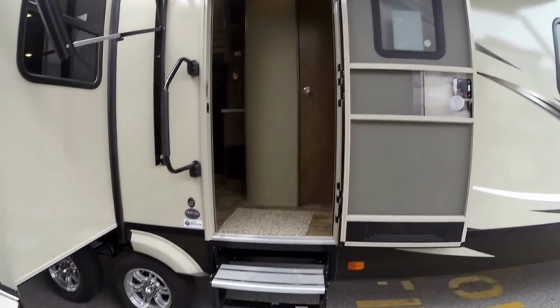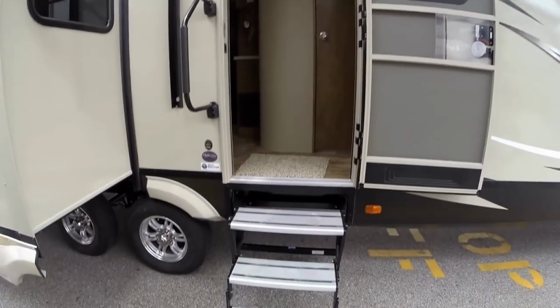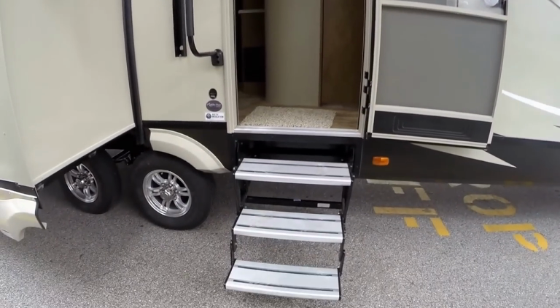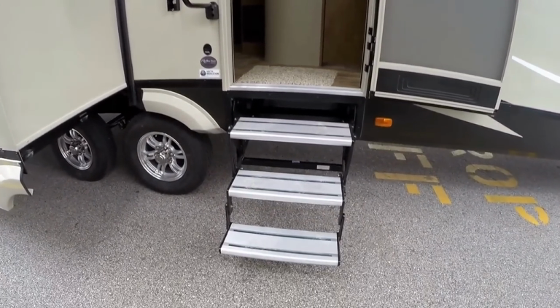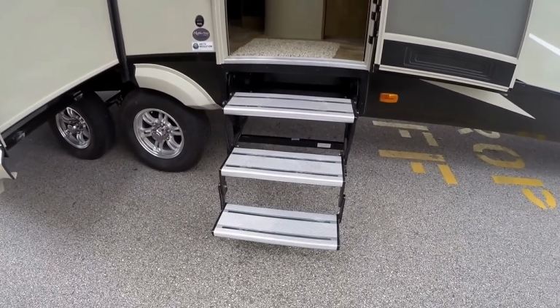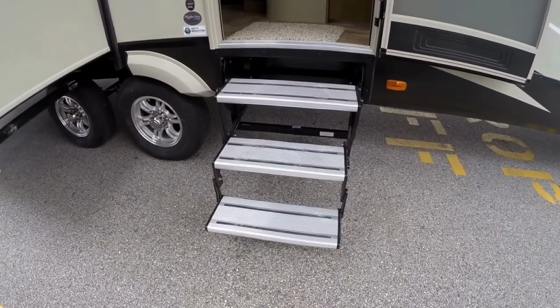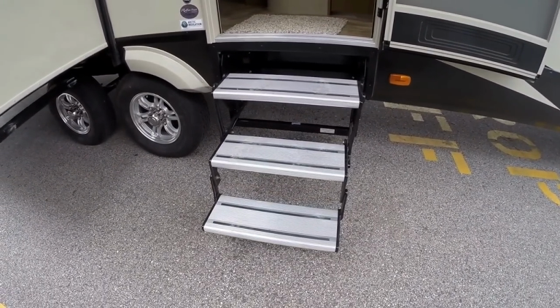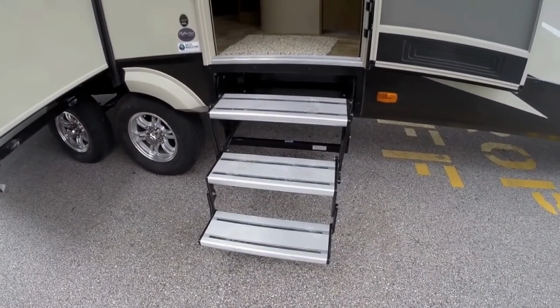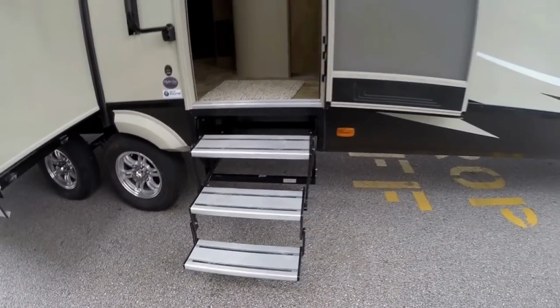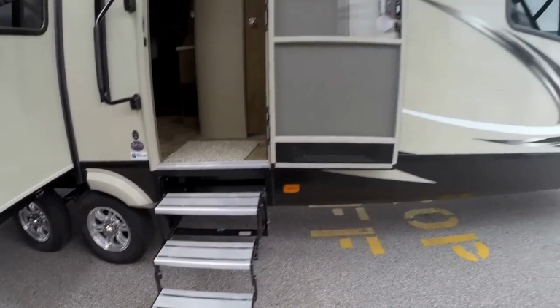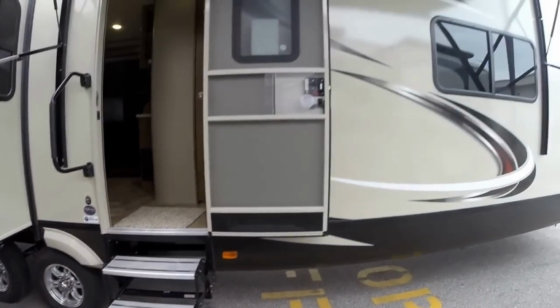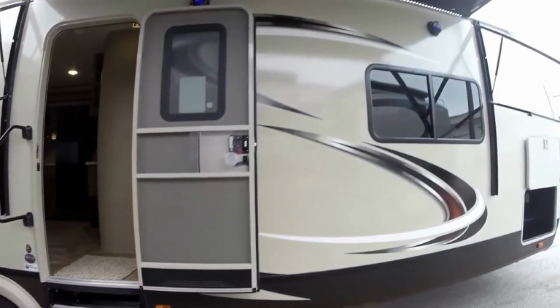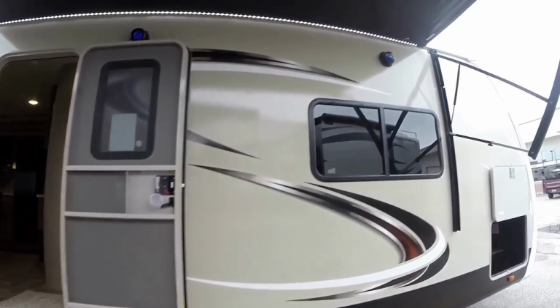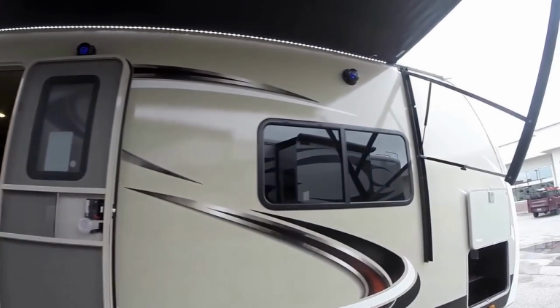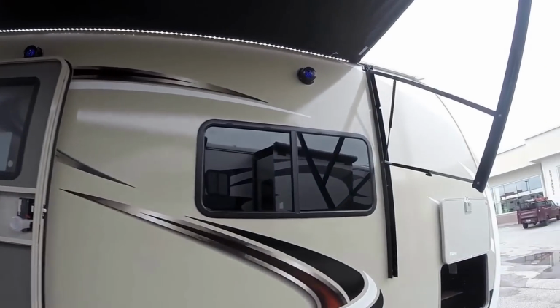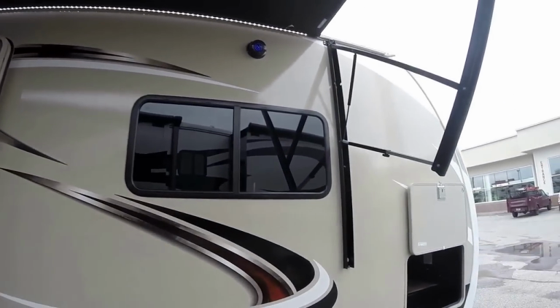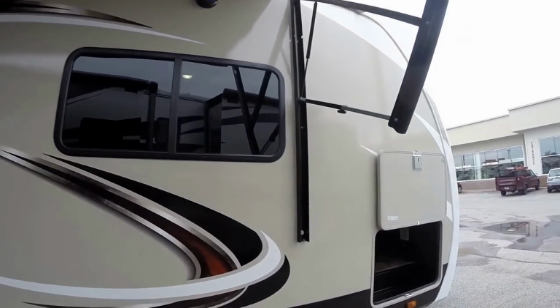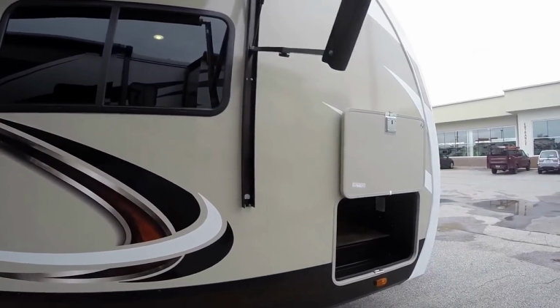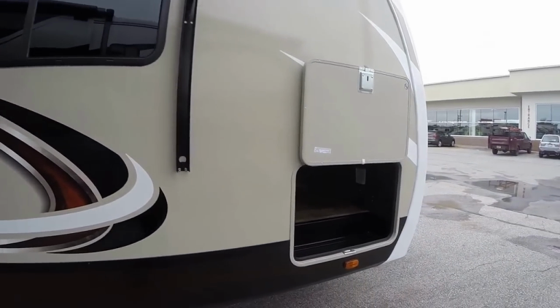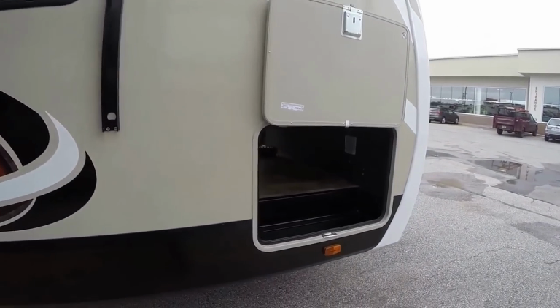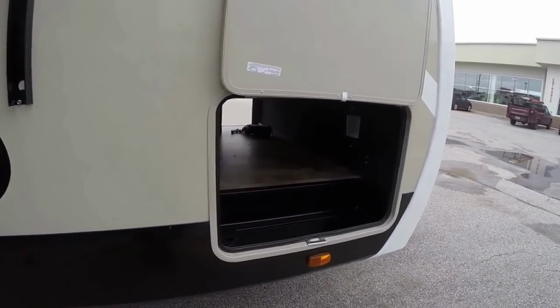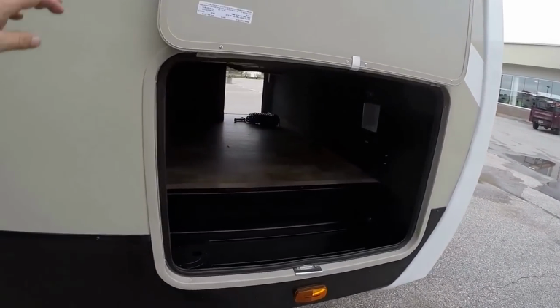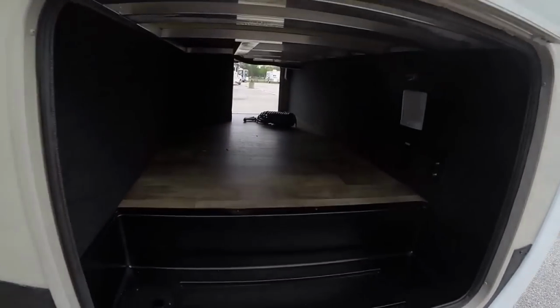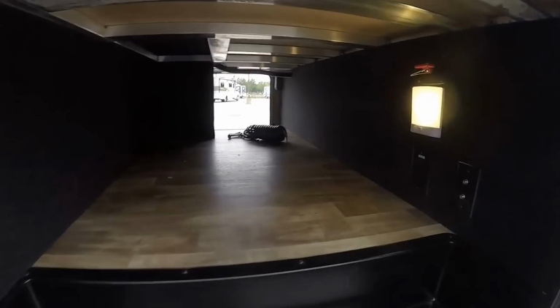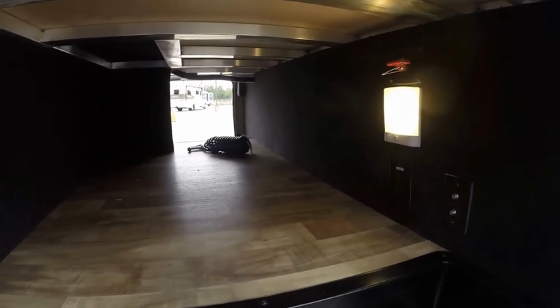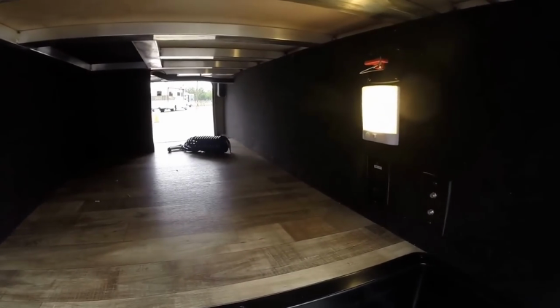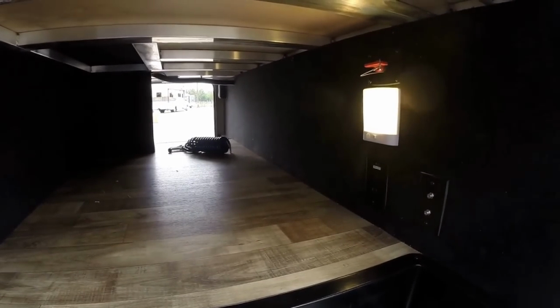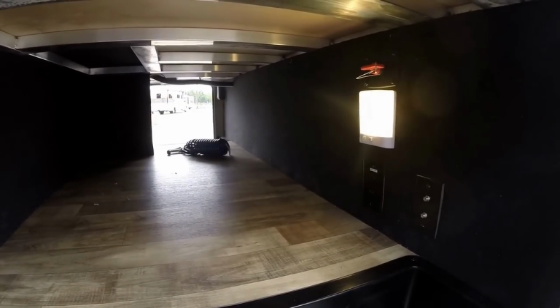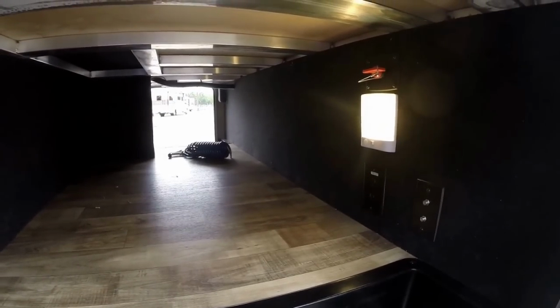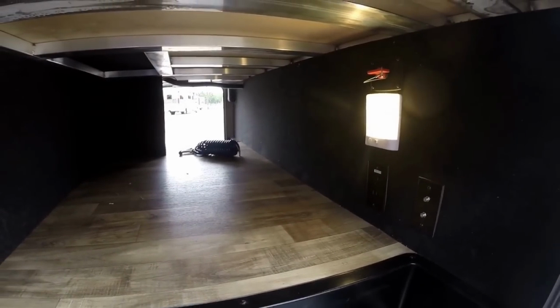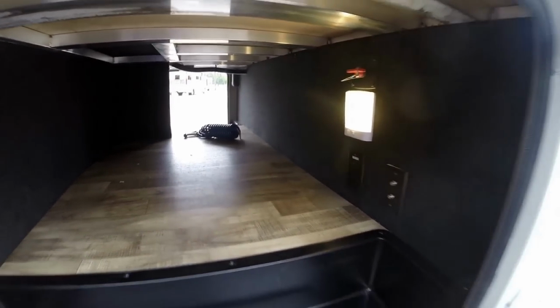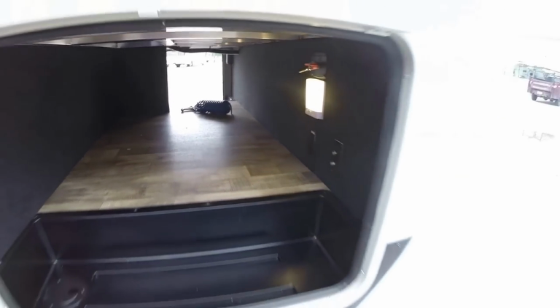This is a Model 315 RLTS. It's got the aluminum steps — those go in and out really easy. It's got the enclosed heated underbelly. Just a ton of outside storage, and then it's got the motion sensing lights.